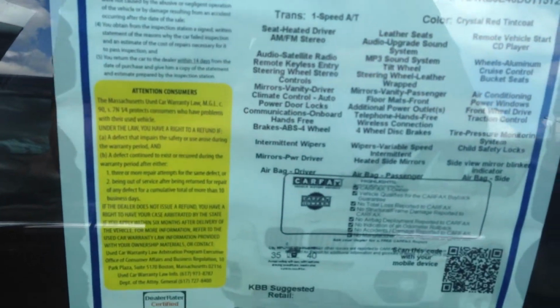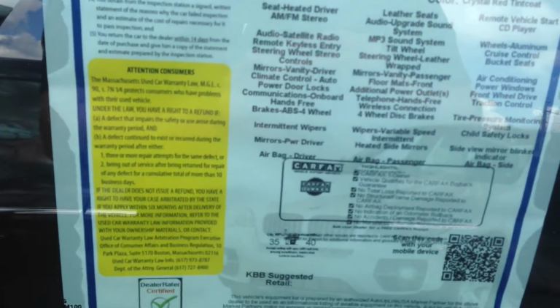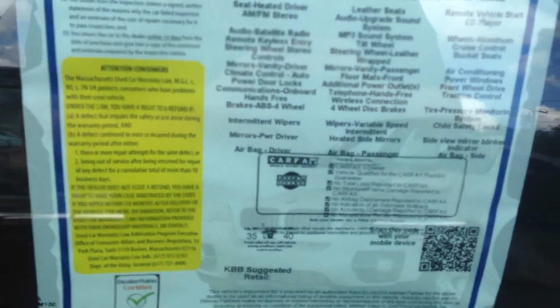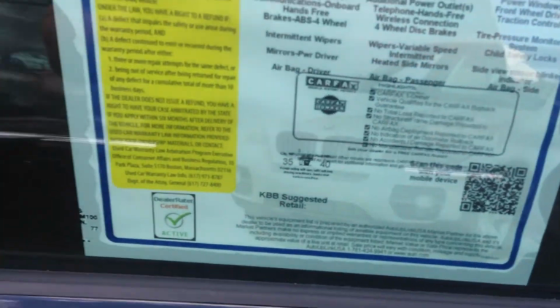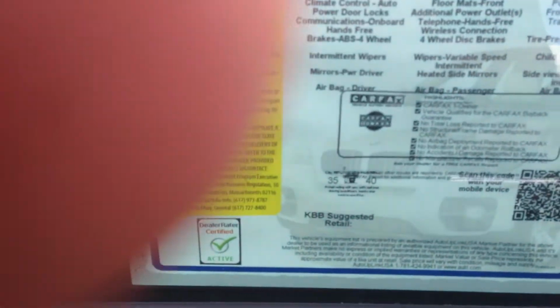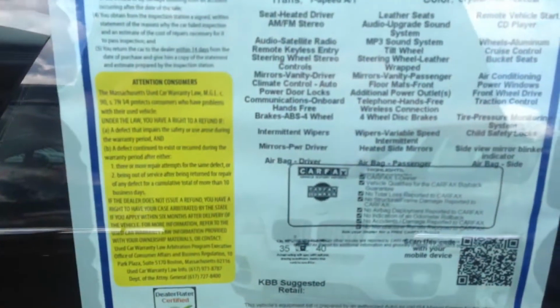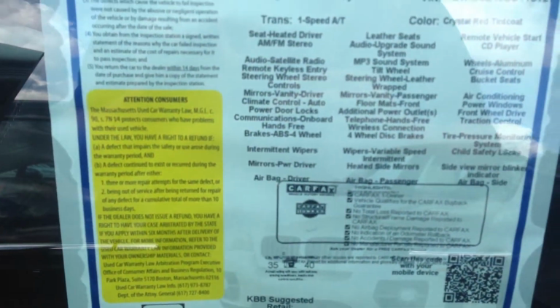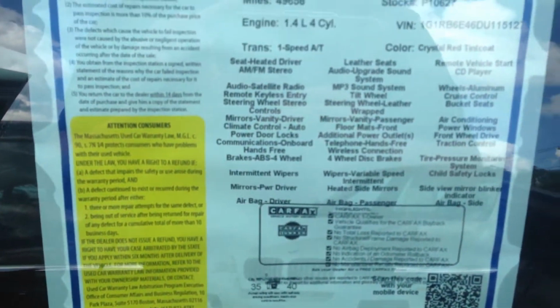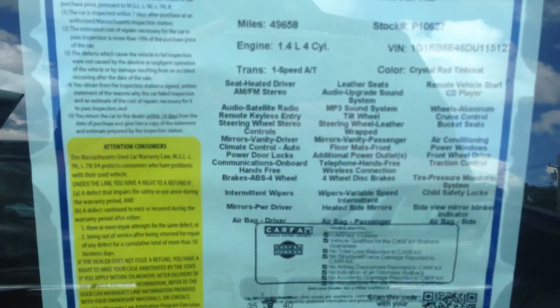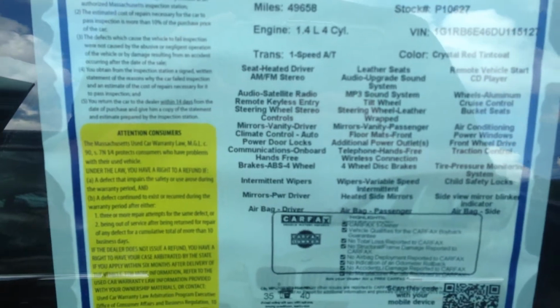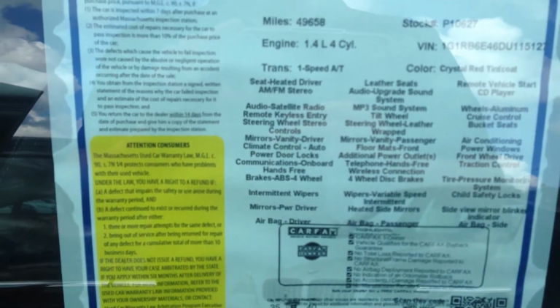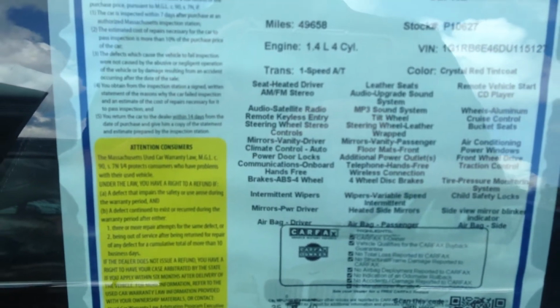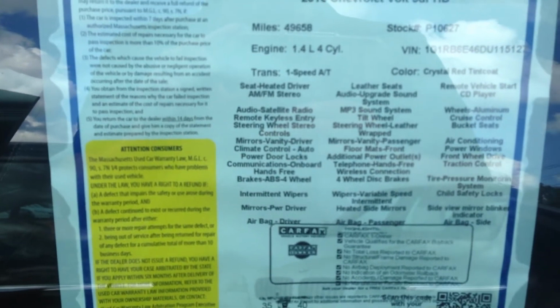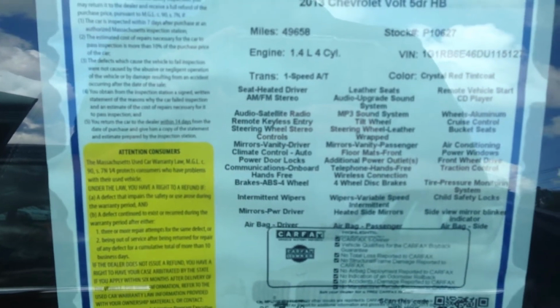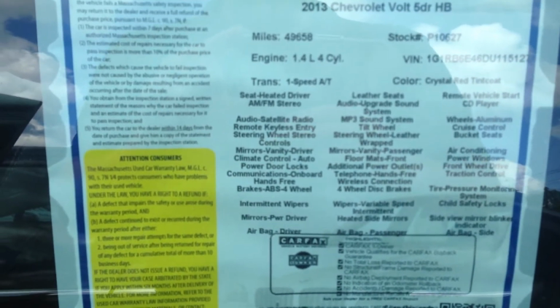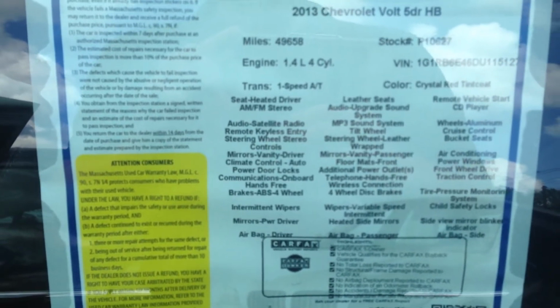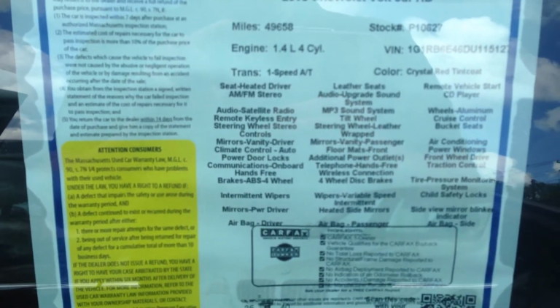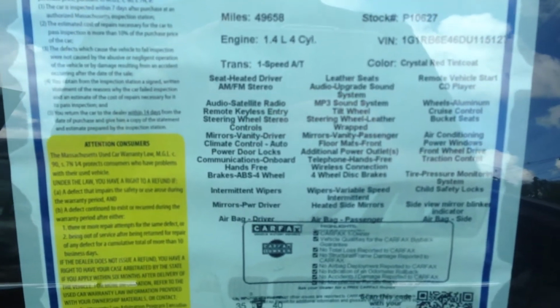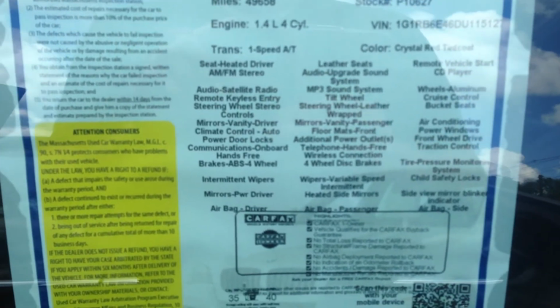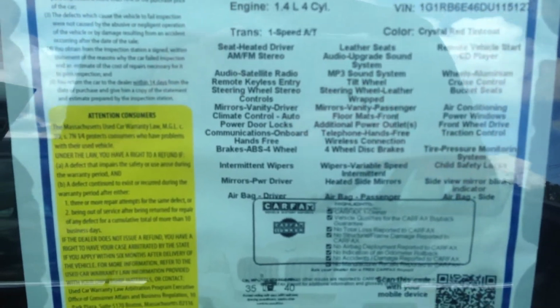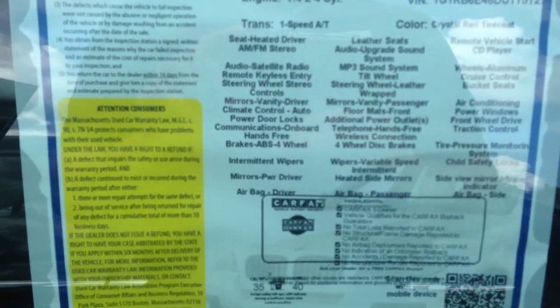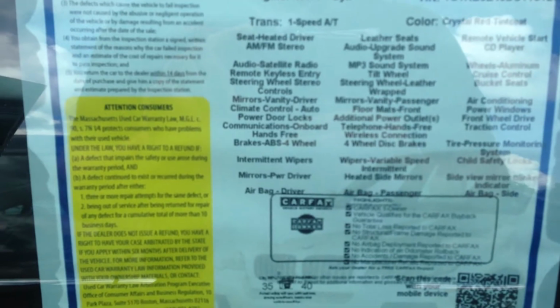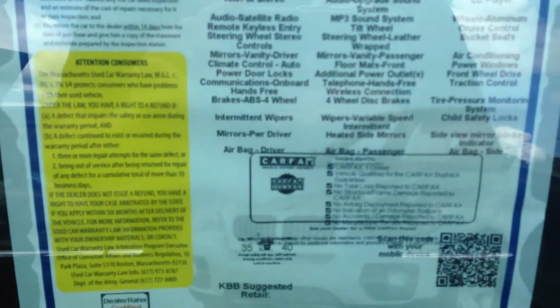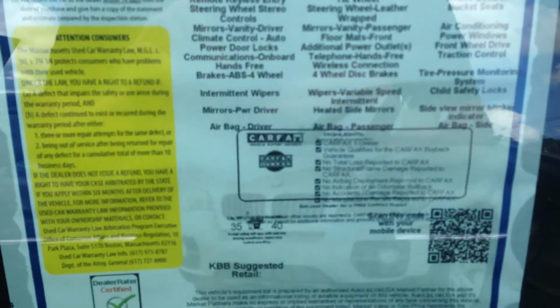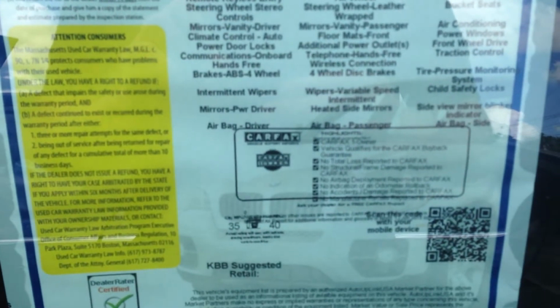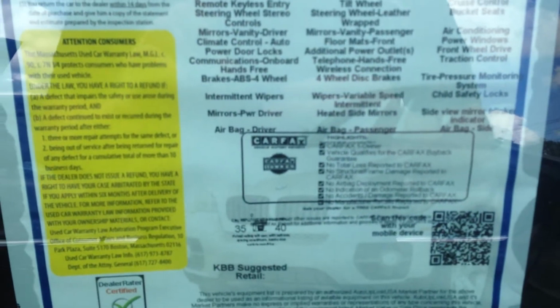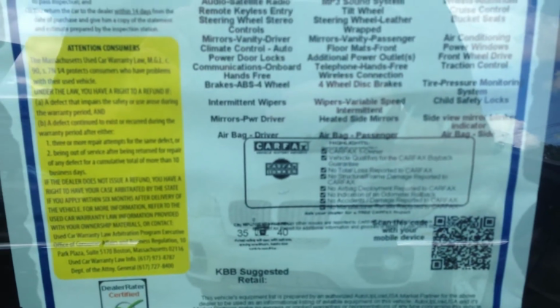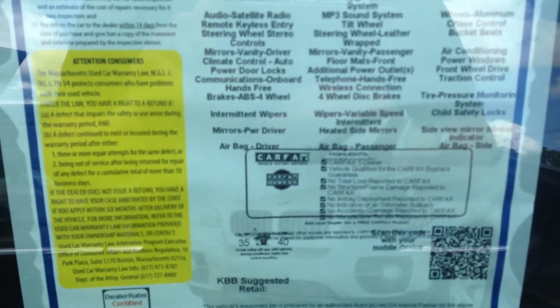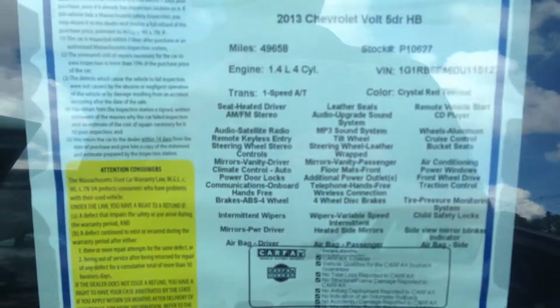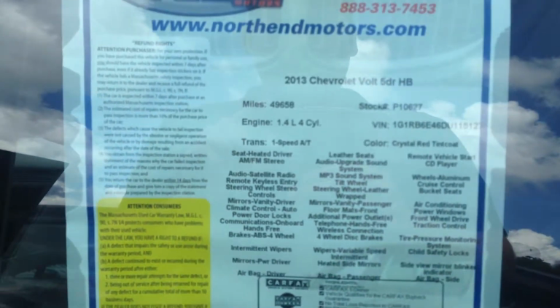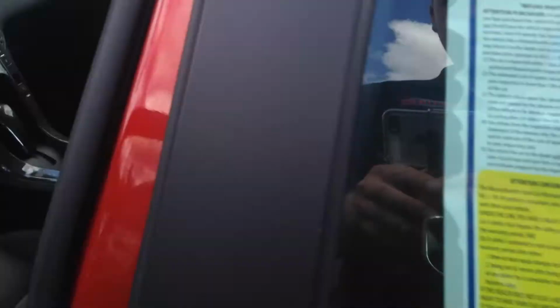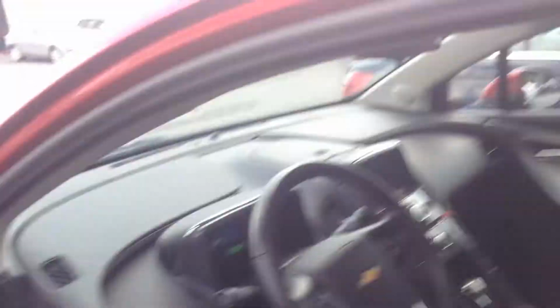Really nice car. Both gas combustible engine as well as a battery backup. You can see there is the spec sheet on it right now. Clean Carfax, one owner, no accidents. 49,000 miles.